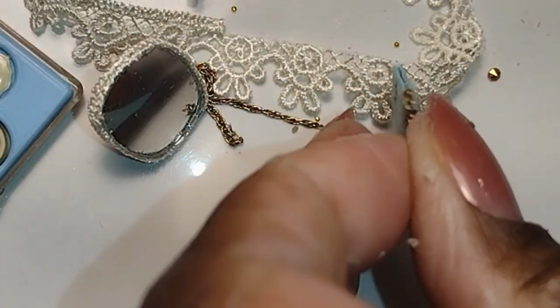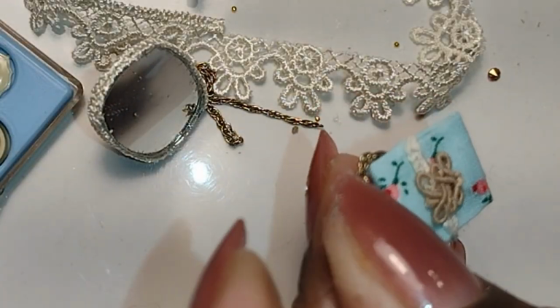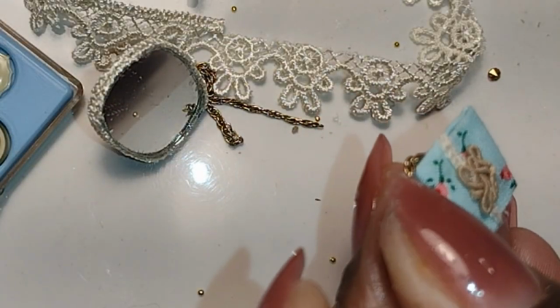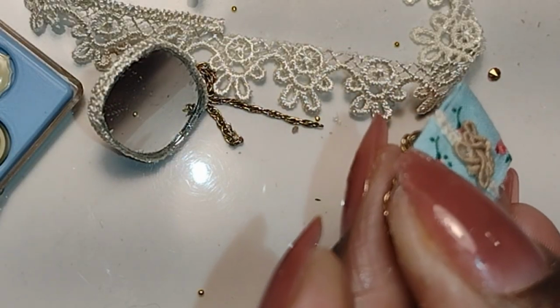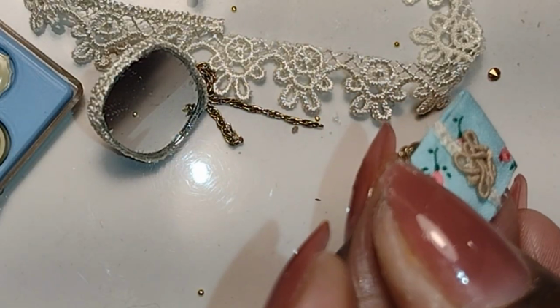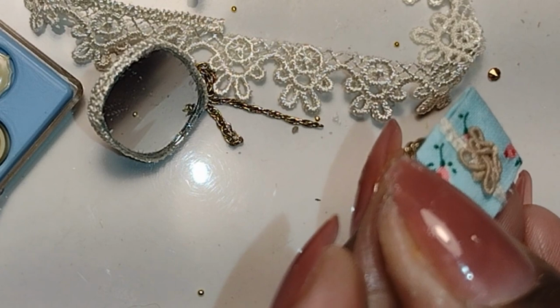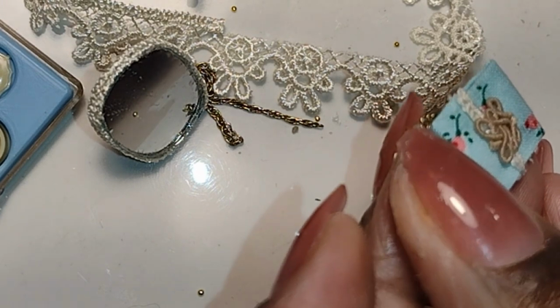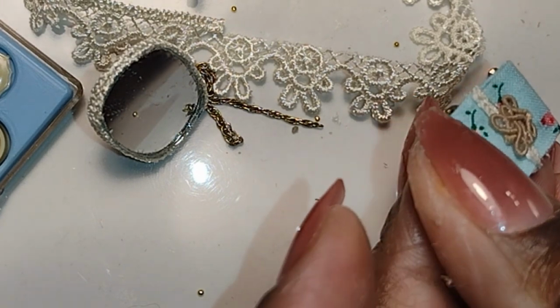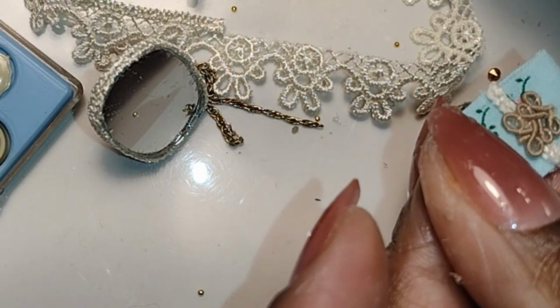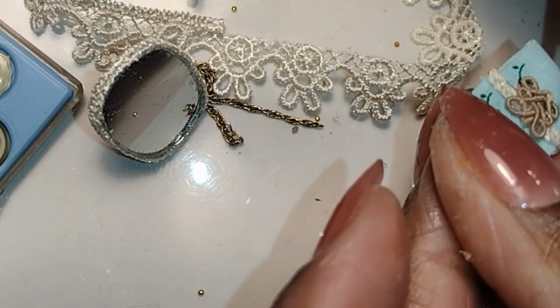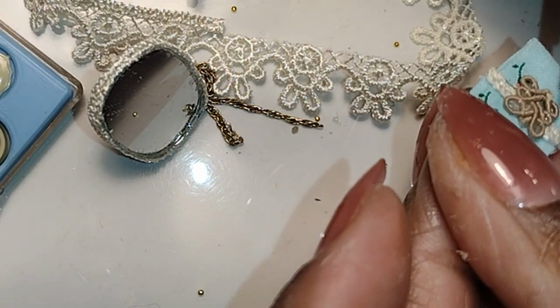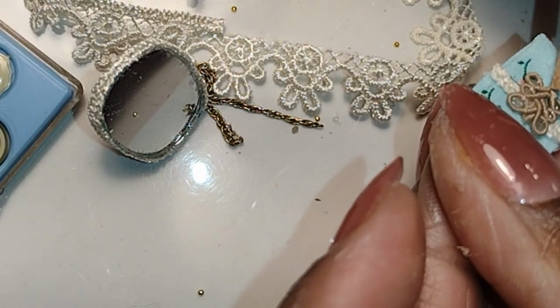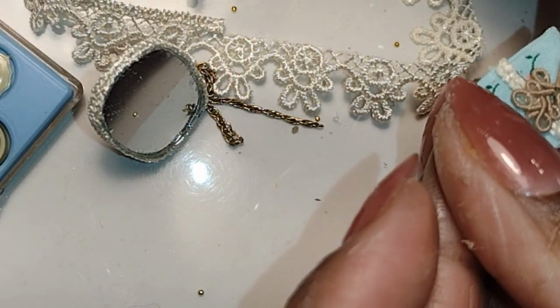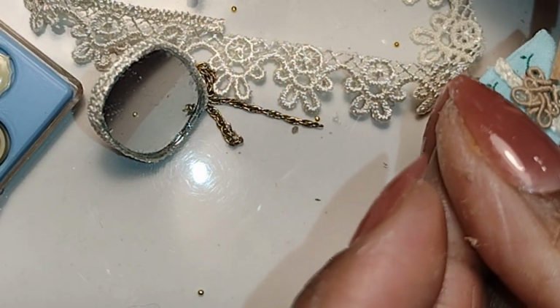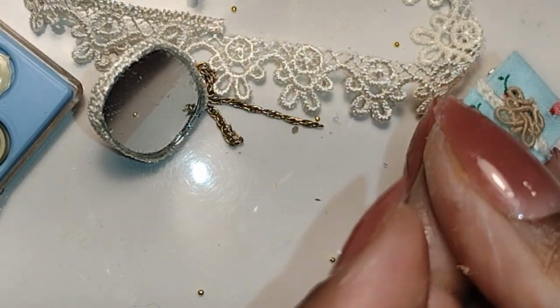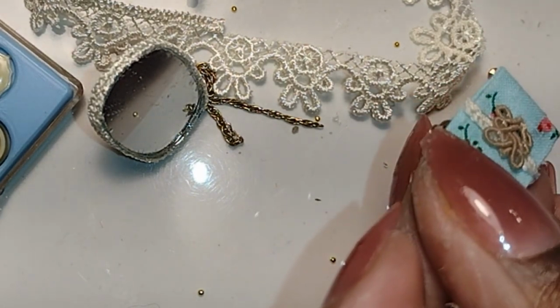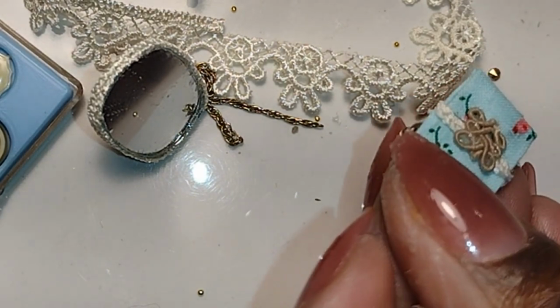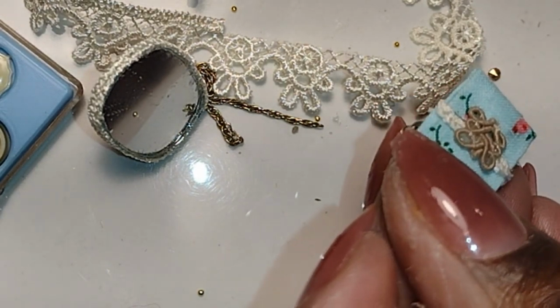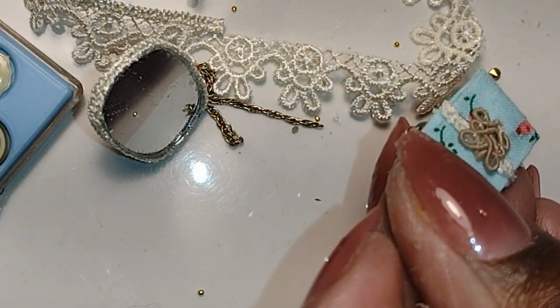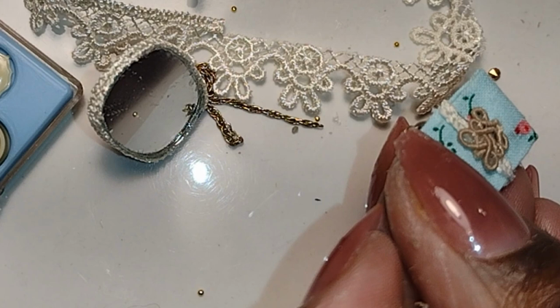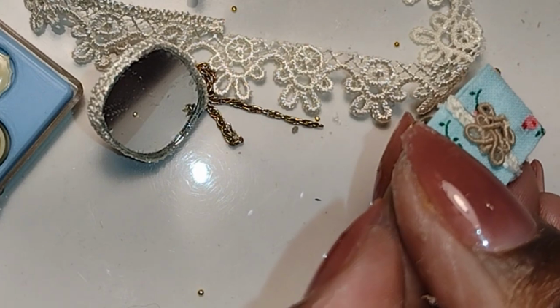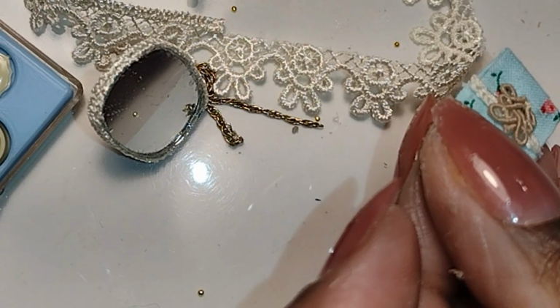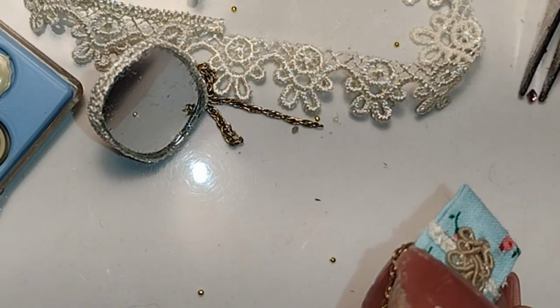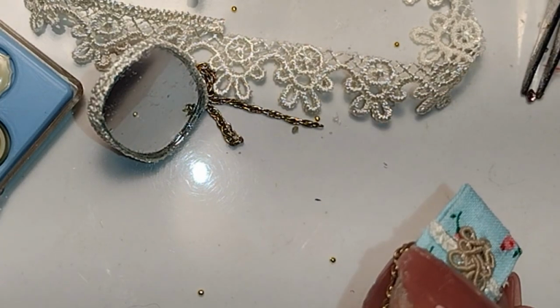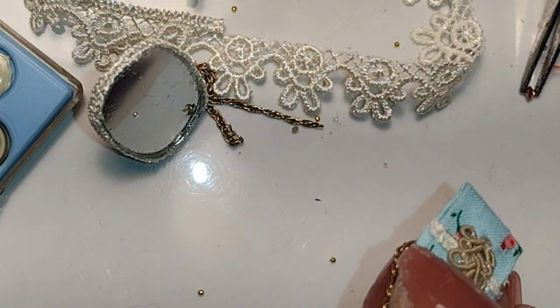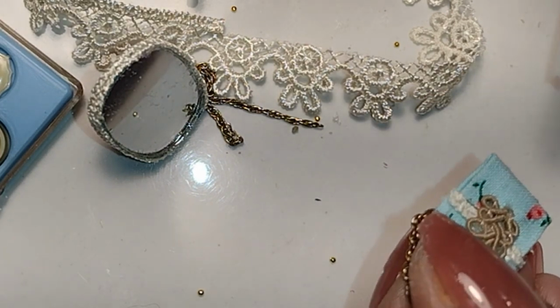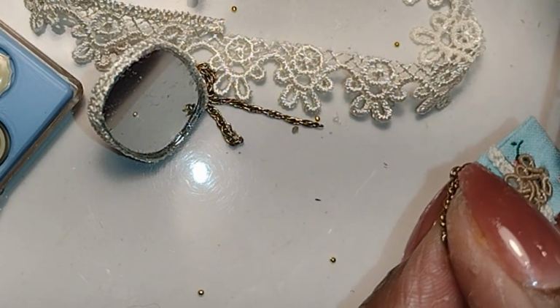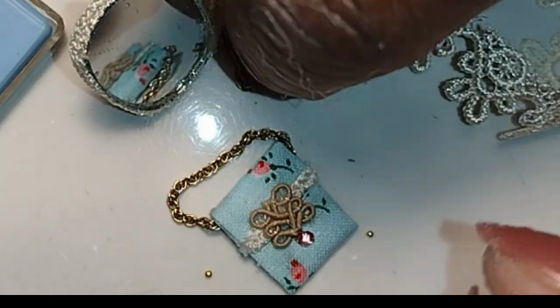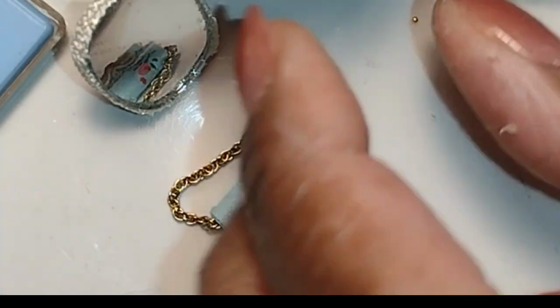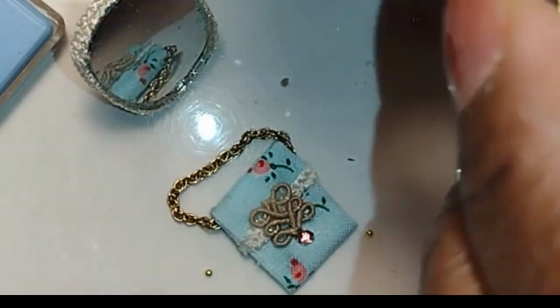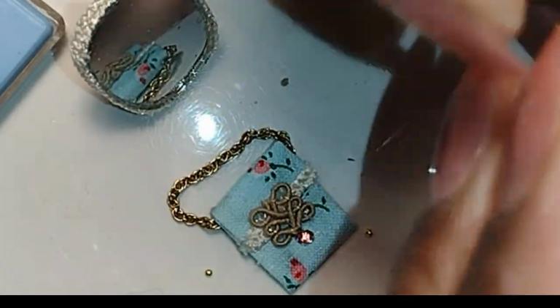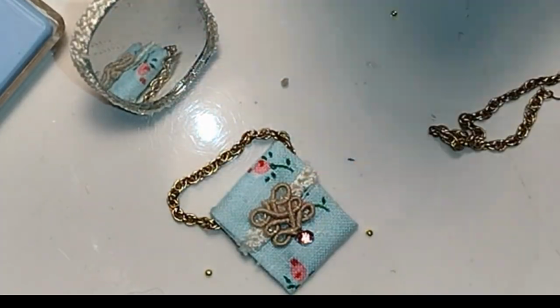I'm doing these particular items just to show you that you can make miniatures out of absolutely anything. Never be hindered from creating because you feel like you don't have the right materials. All I used to have to create miniatures were a lot of scraps, a little time, and a lot of imagination.